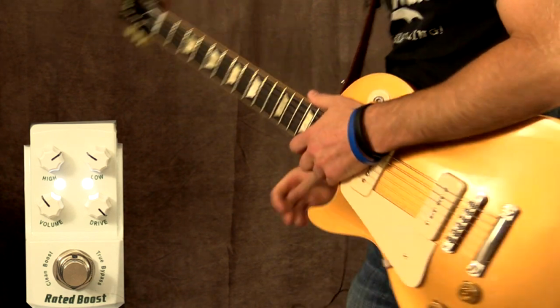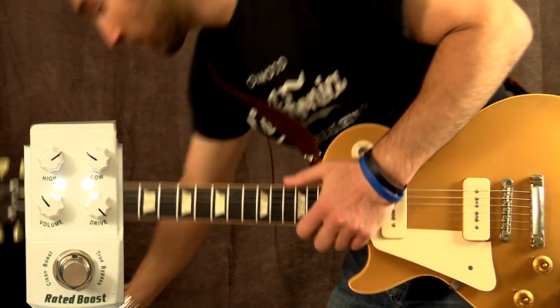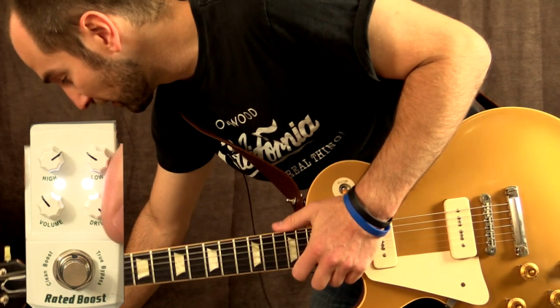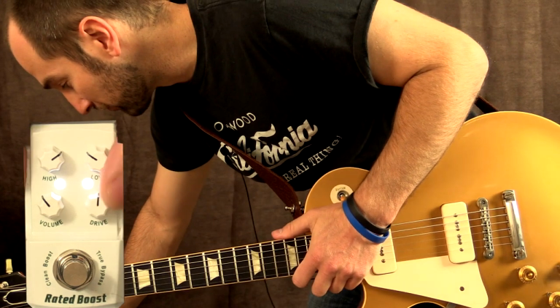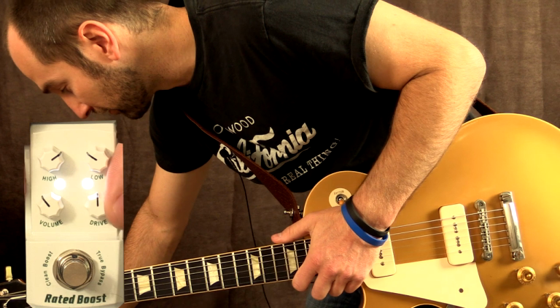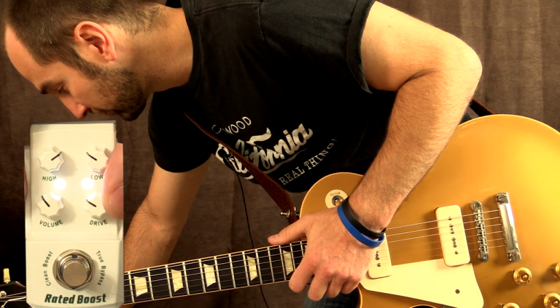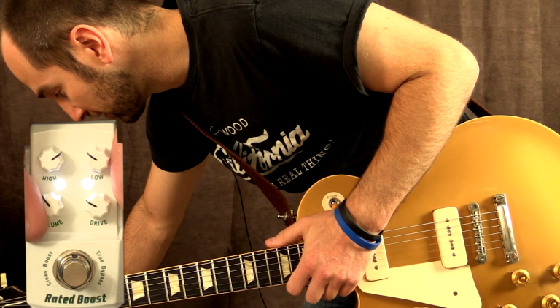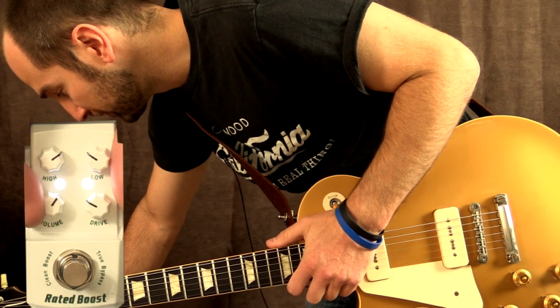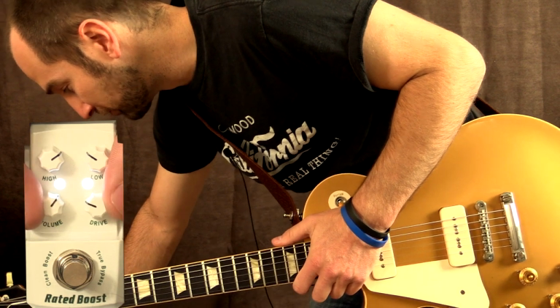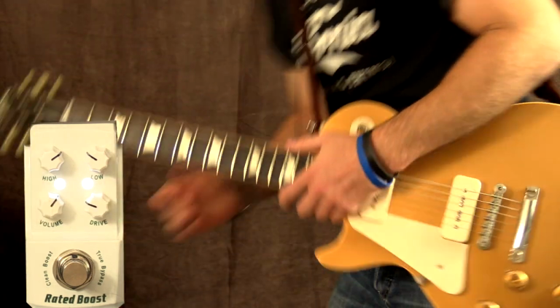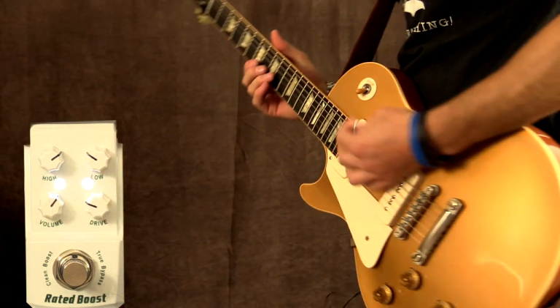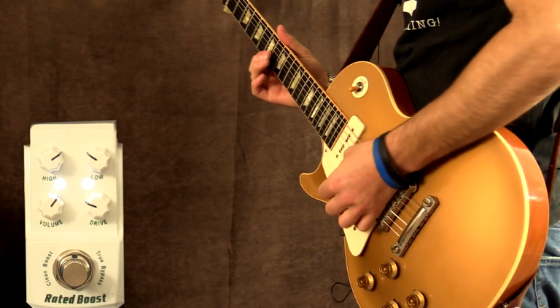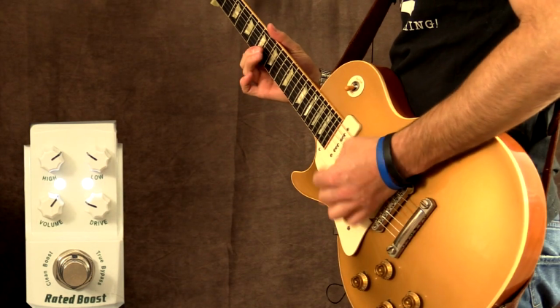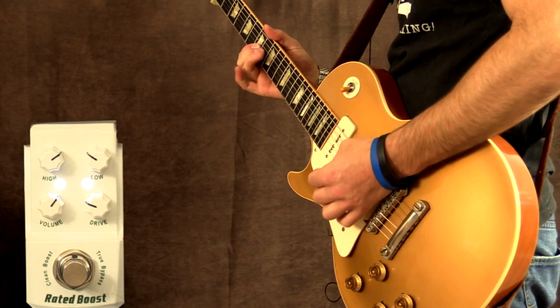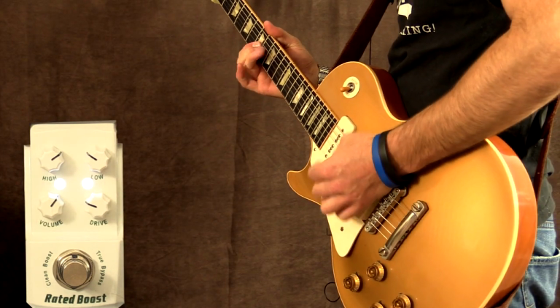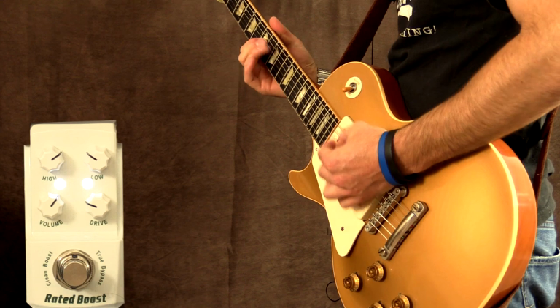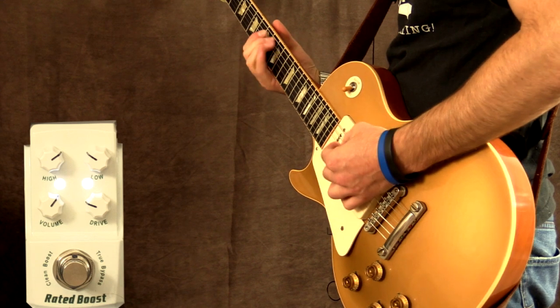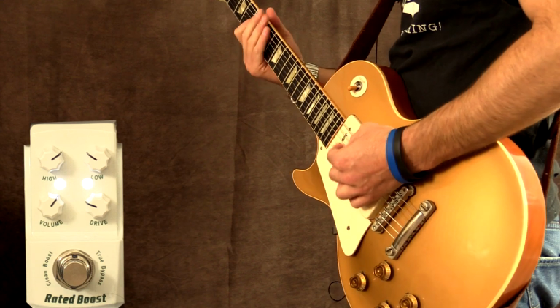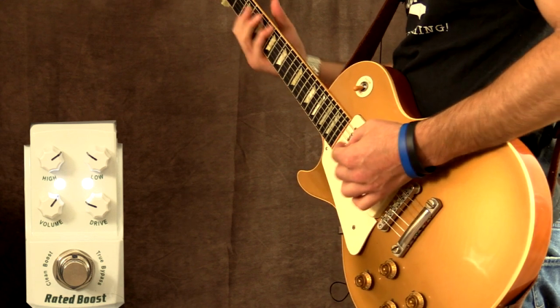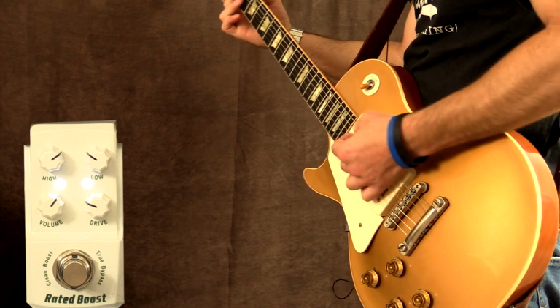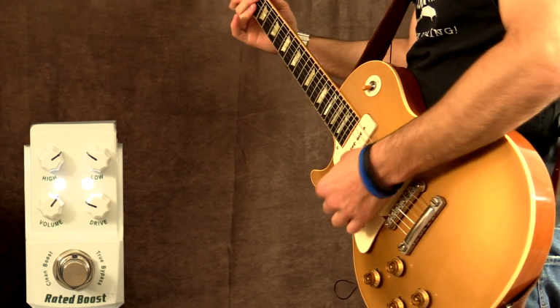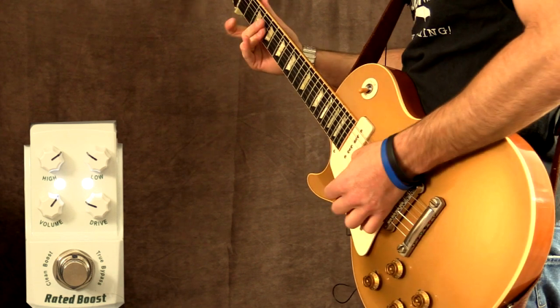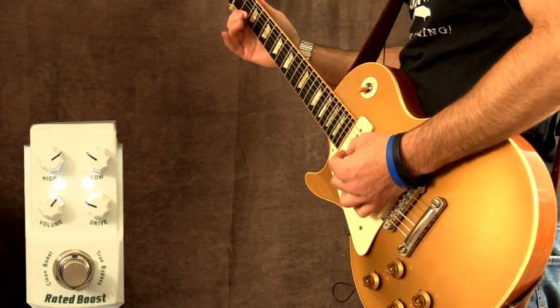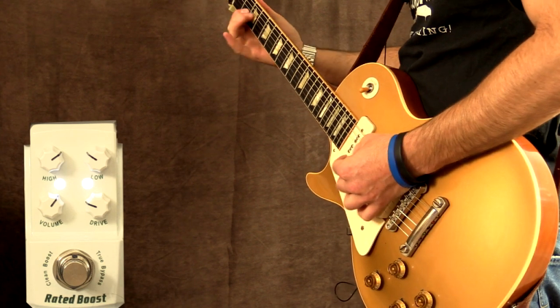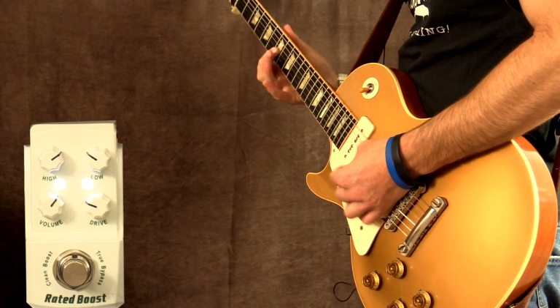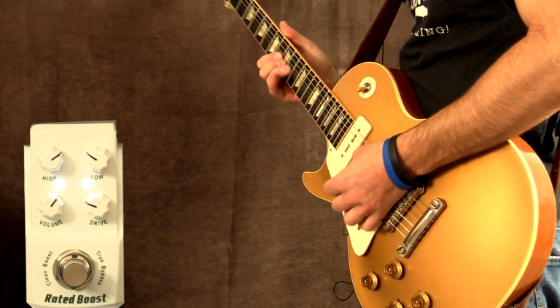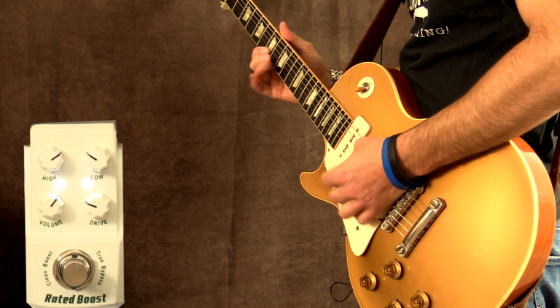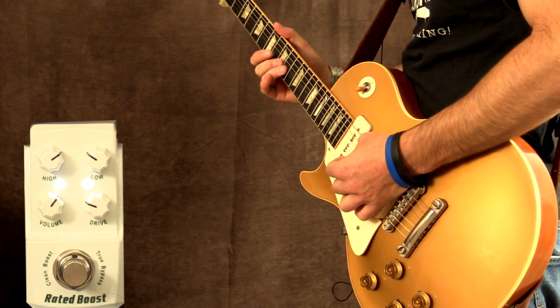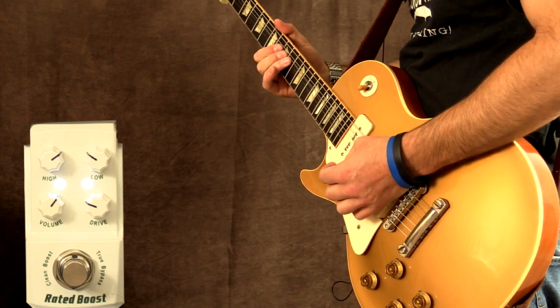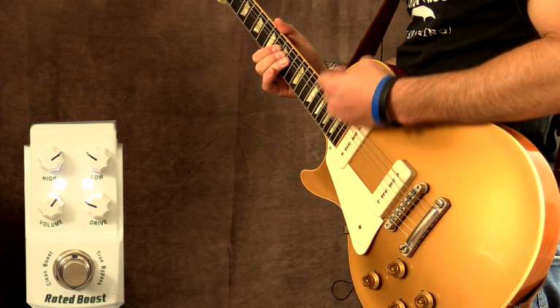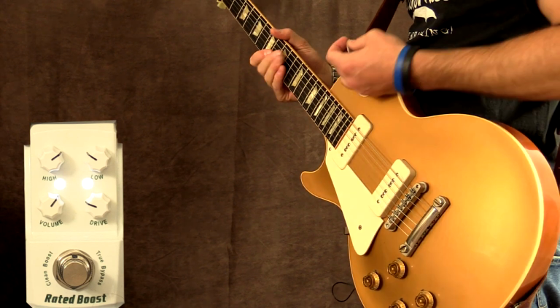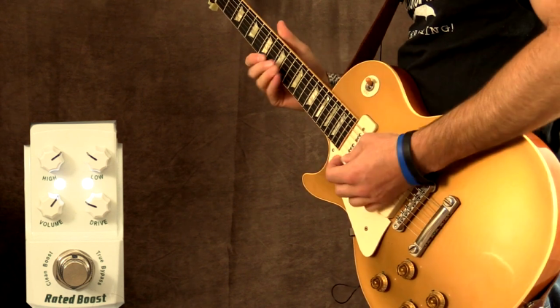Let's try it the other way around now — turn the gain down, the volume up. Neck pickup.